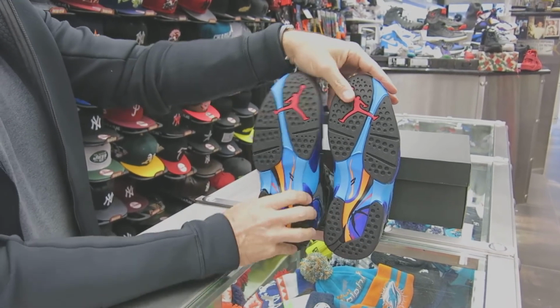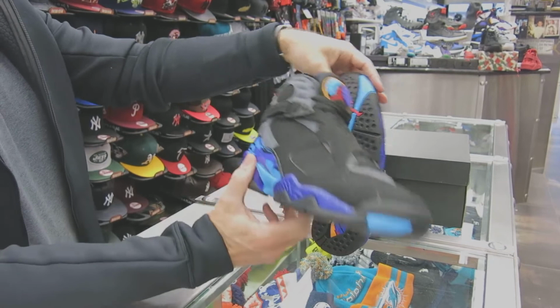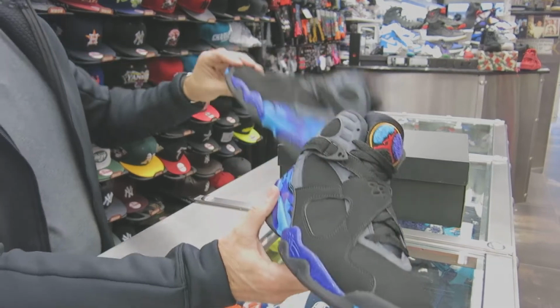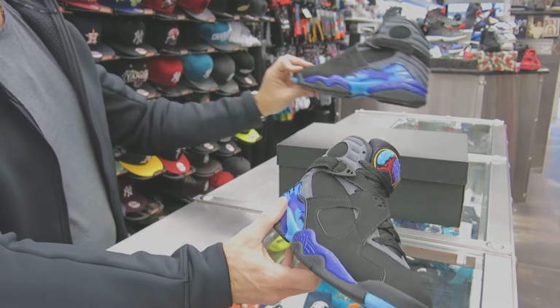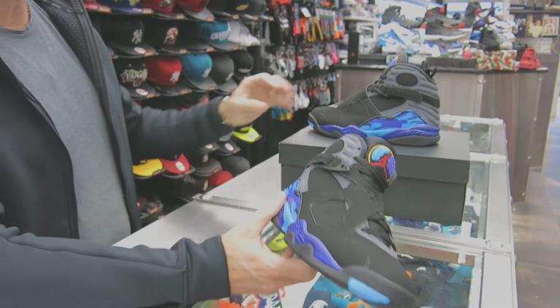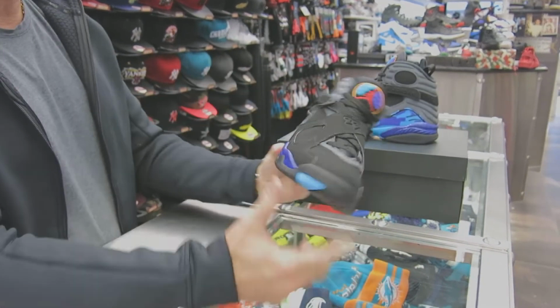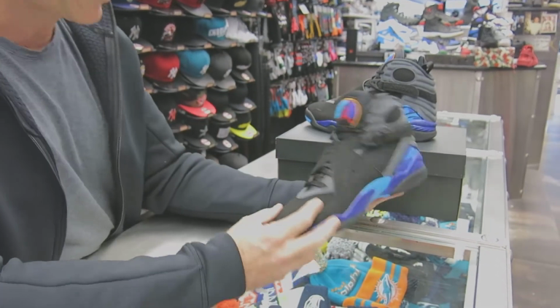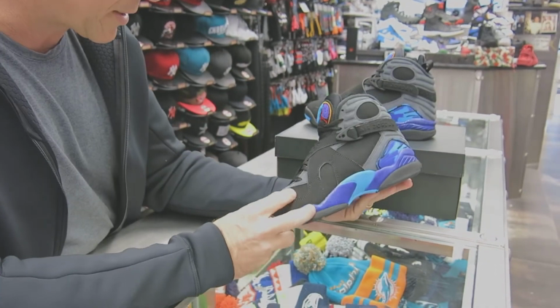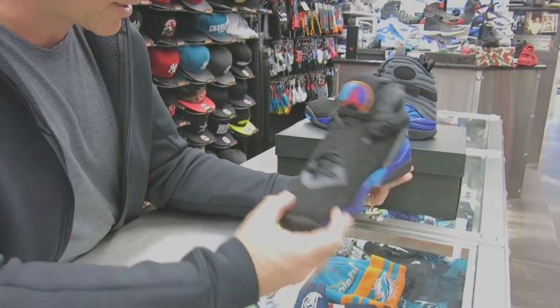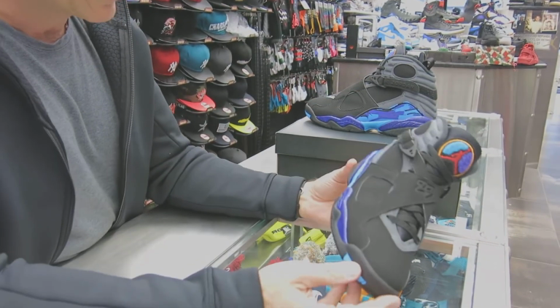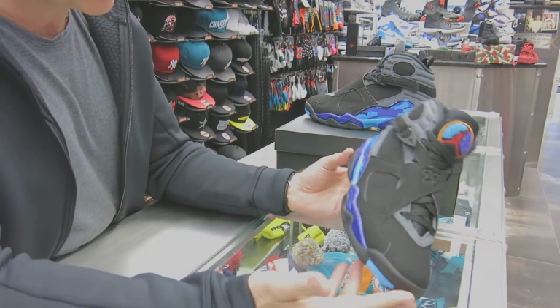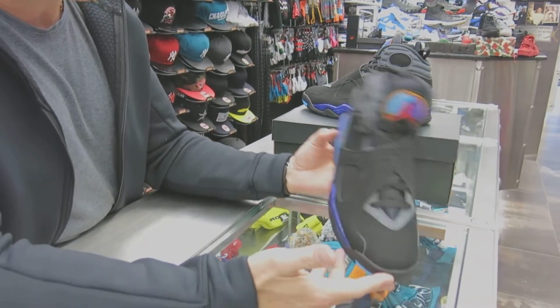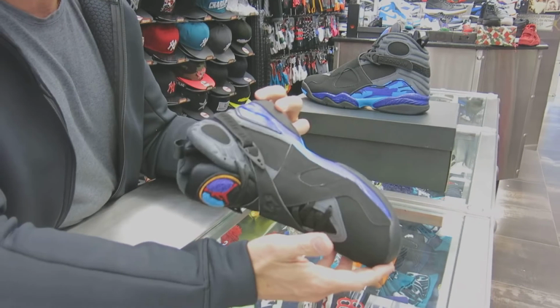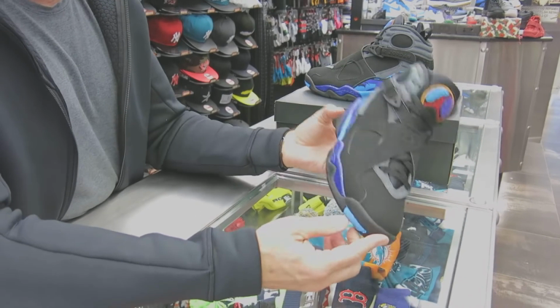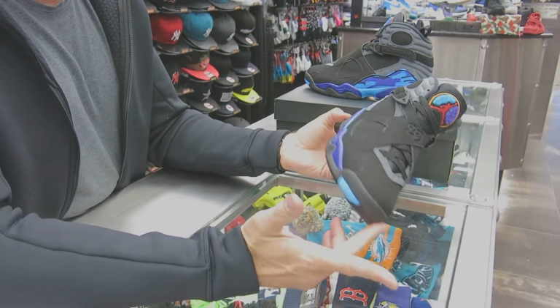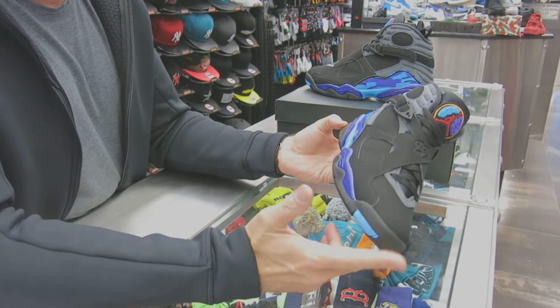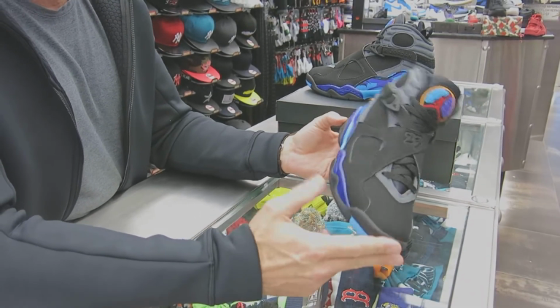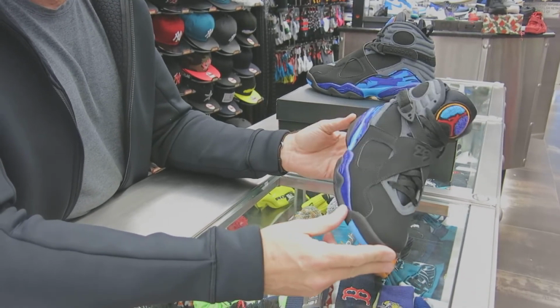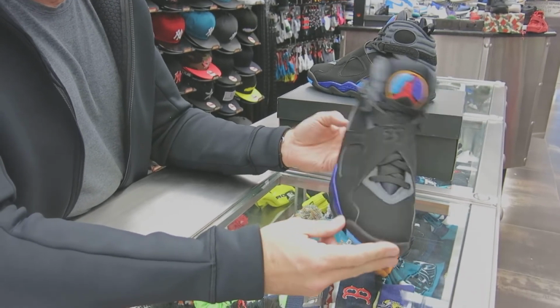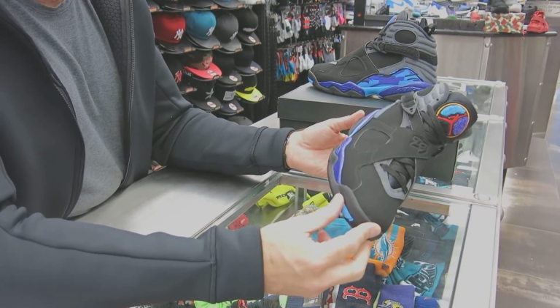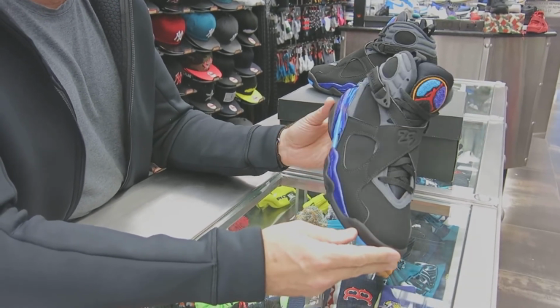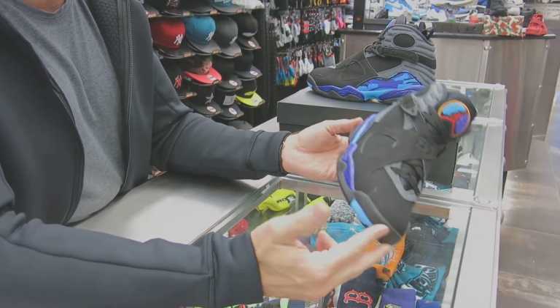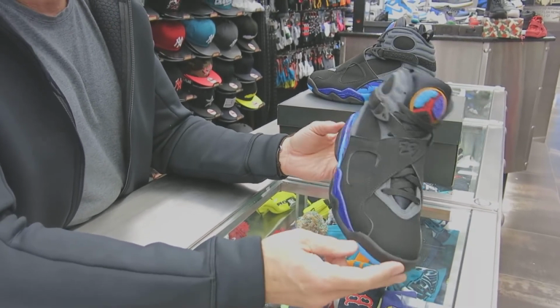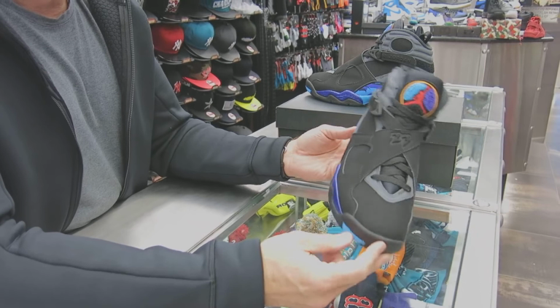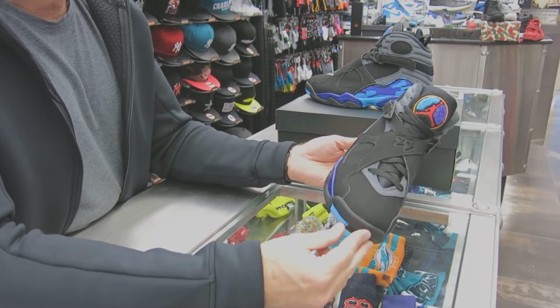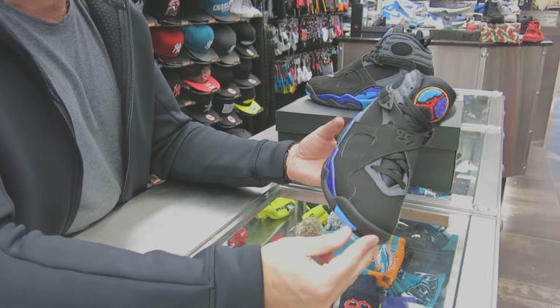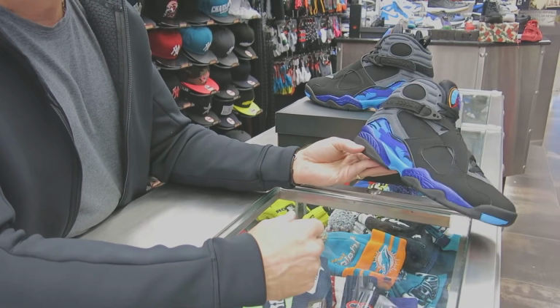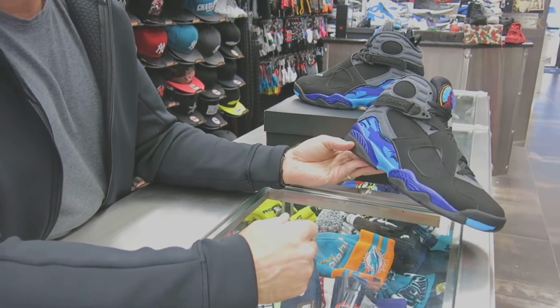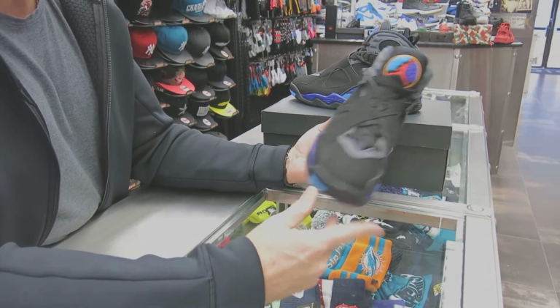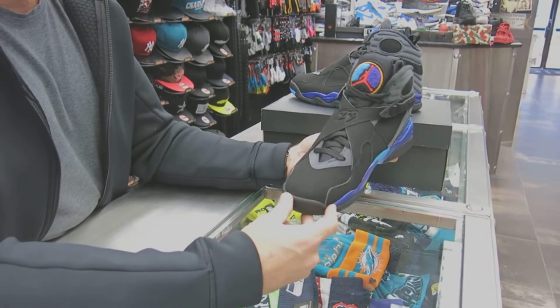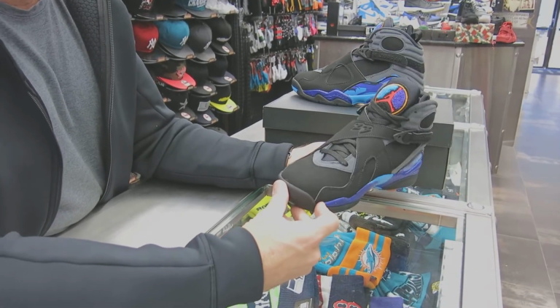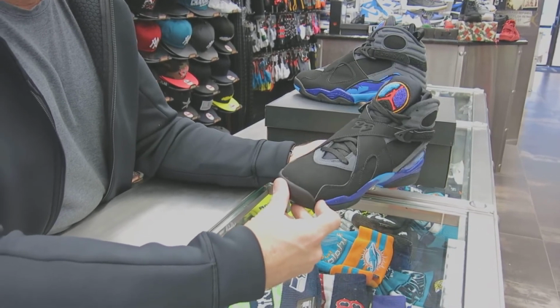These are really nice. Something about how the colors go — it's definitely just a cool looking shoe and cool looking colorway. This is the original colorway from 1993, retro'd in 2007, and now eight years later in 2015. So those are the Aqua 8s.